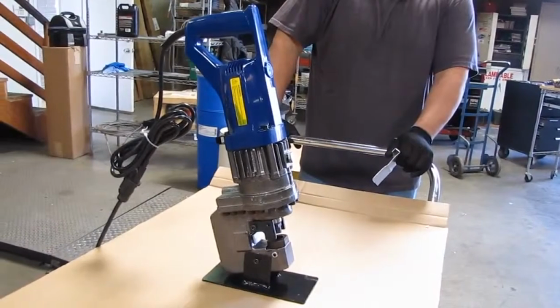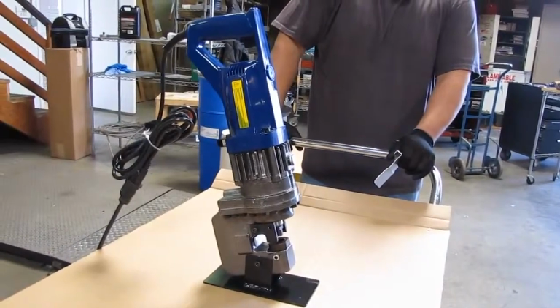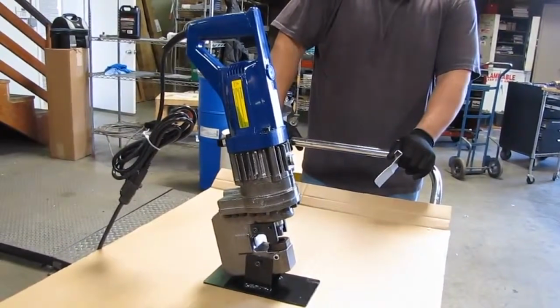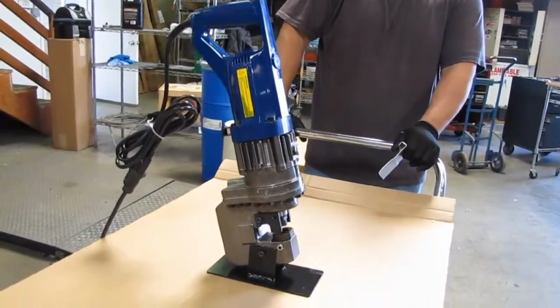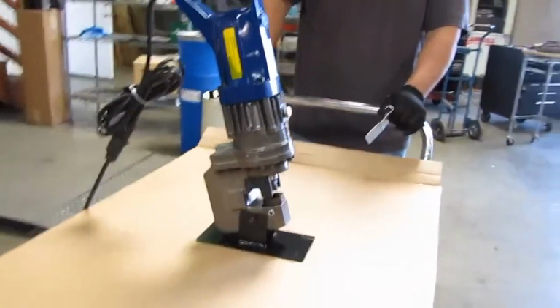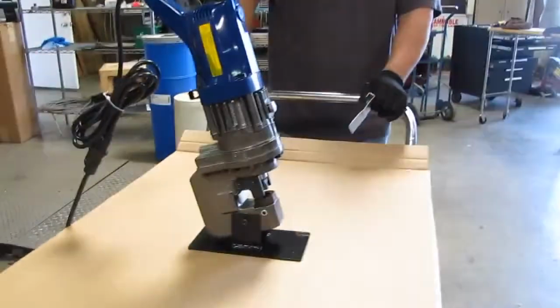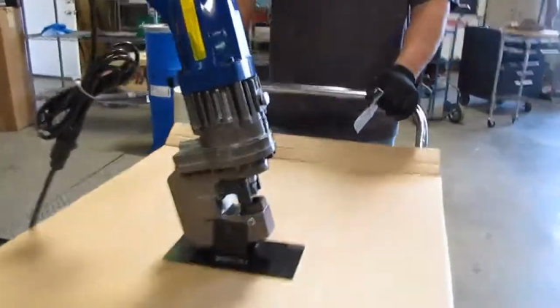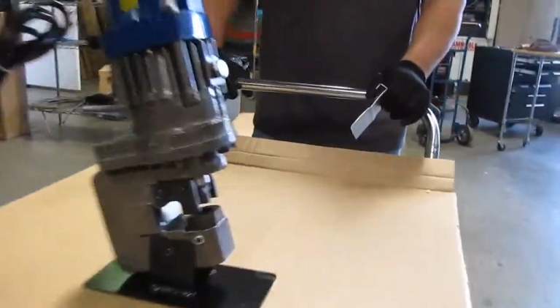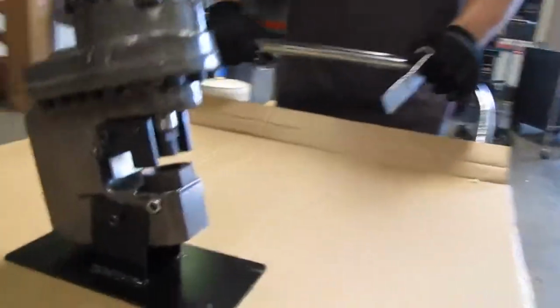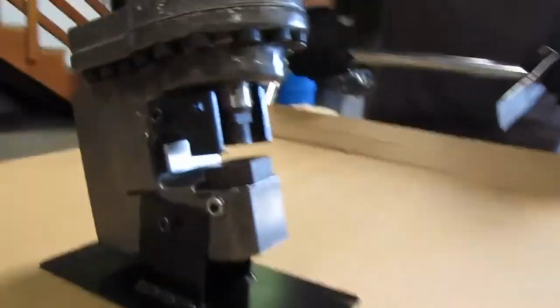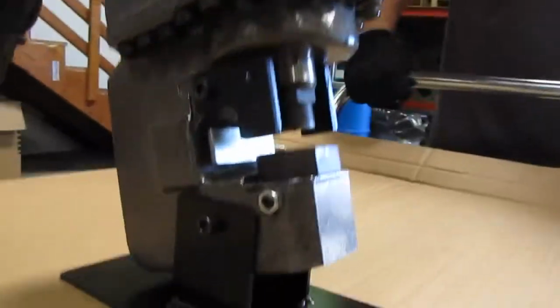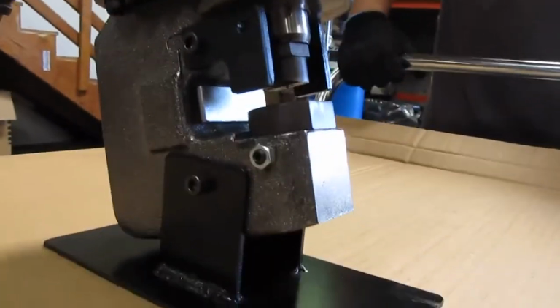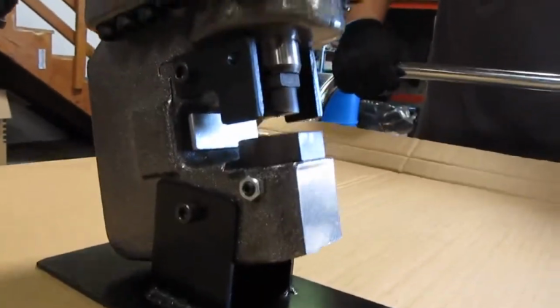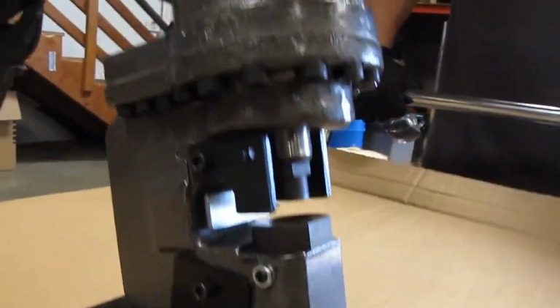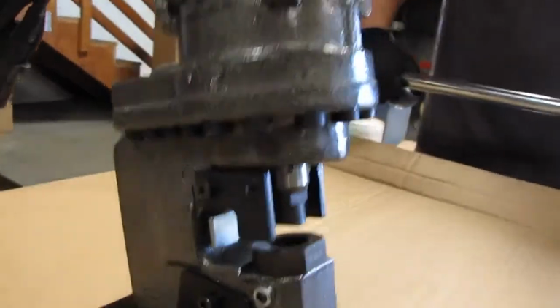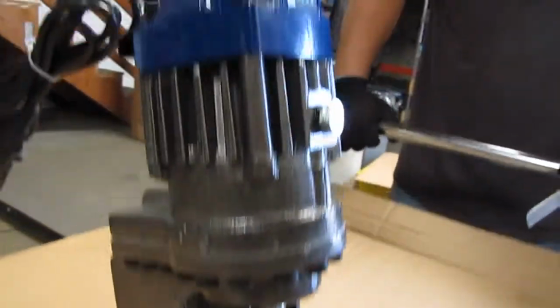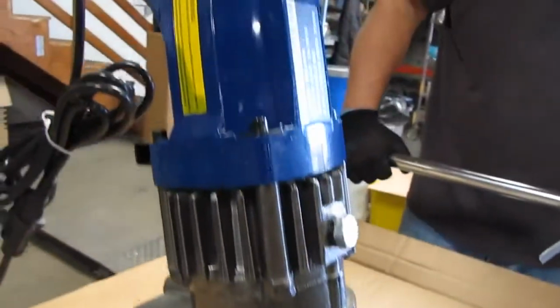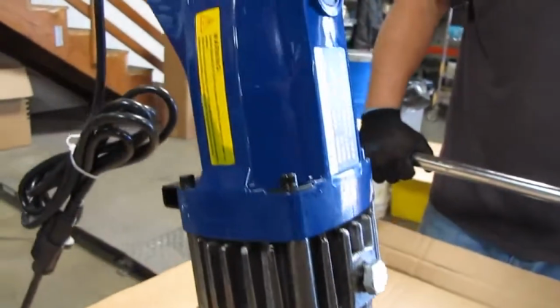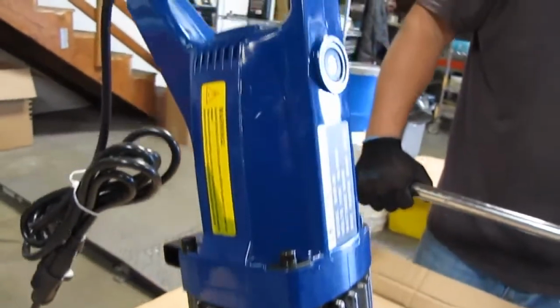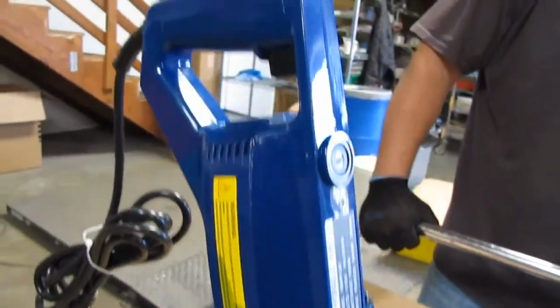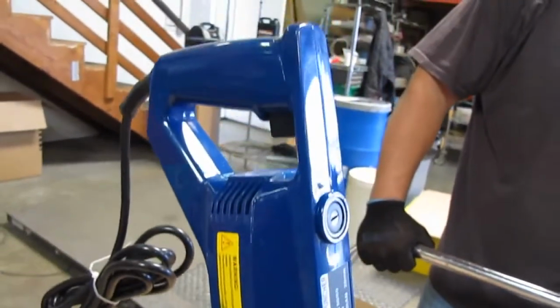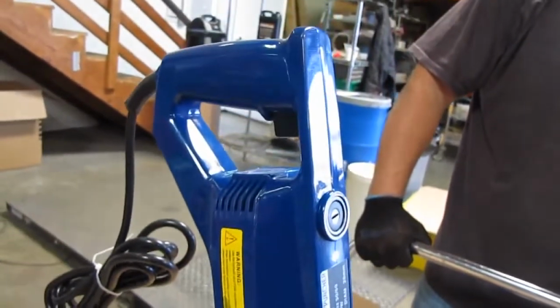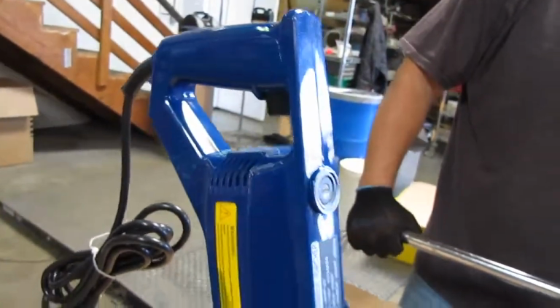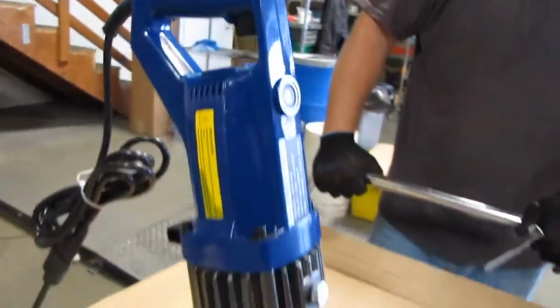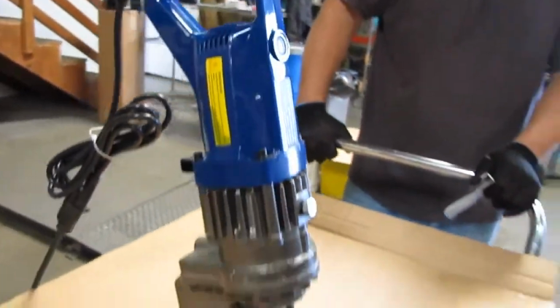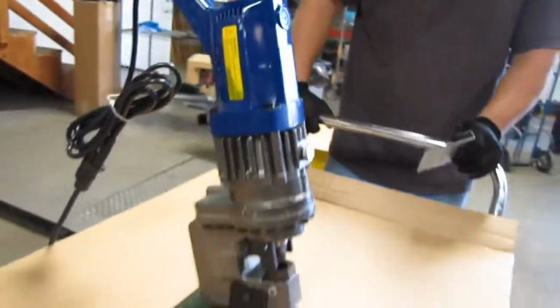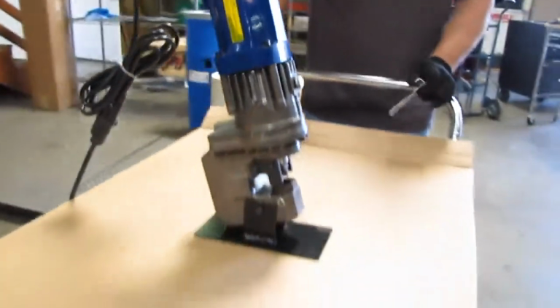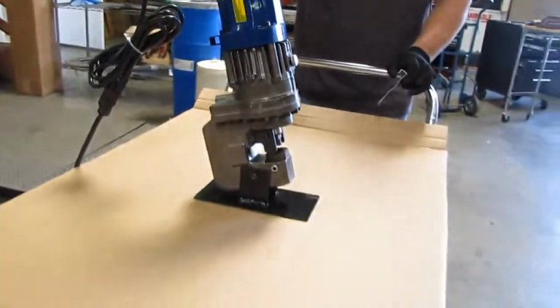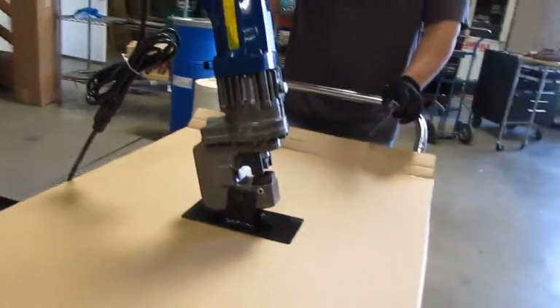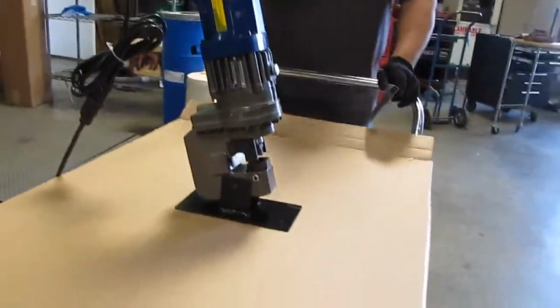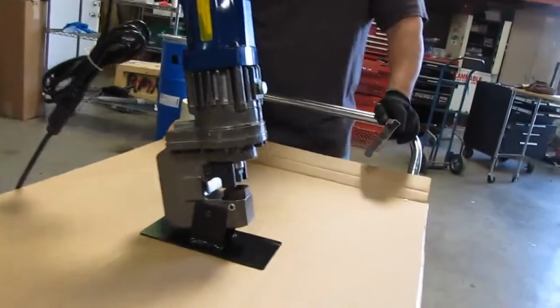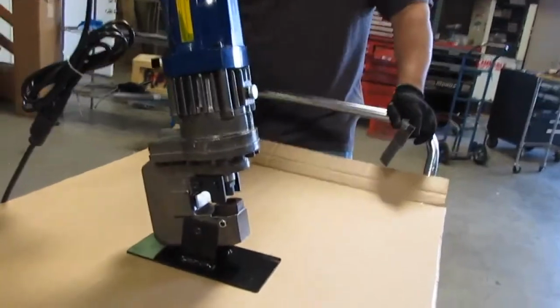Here we have a hydraulic electric pole puncher. We got it hooked up to 115 volts. We're going to go ahead and show you a couple cuts here on some material.